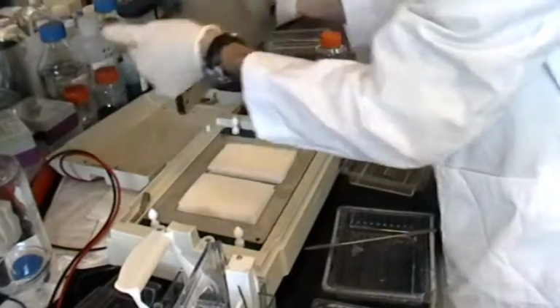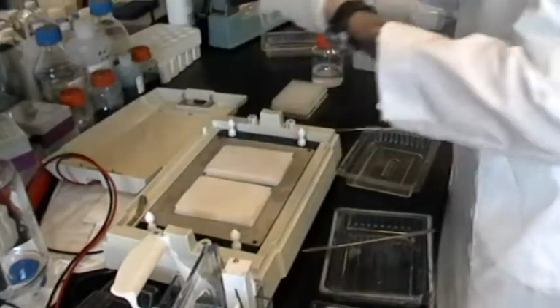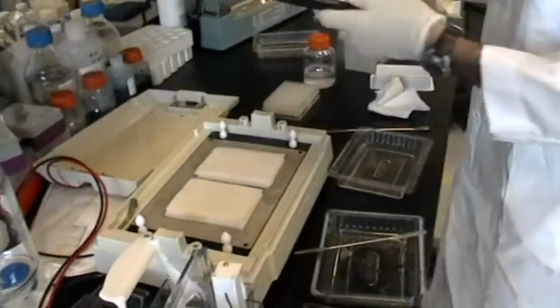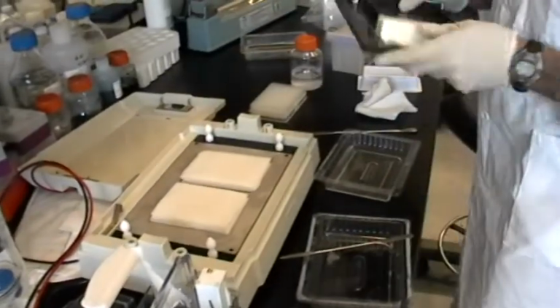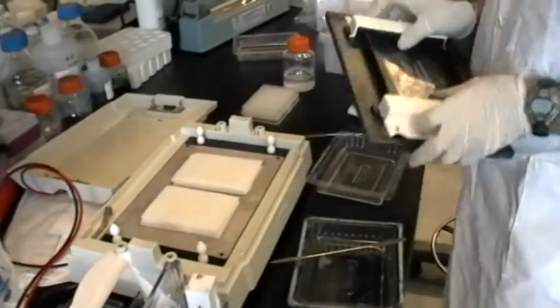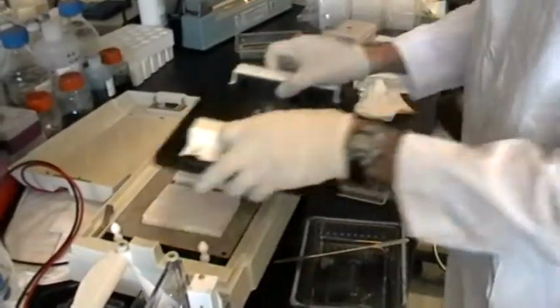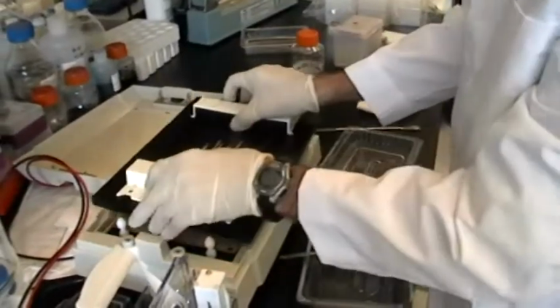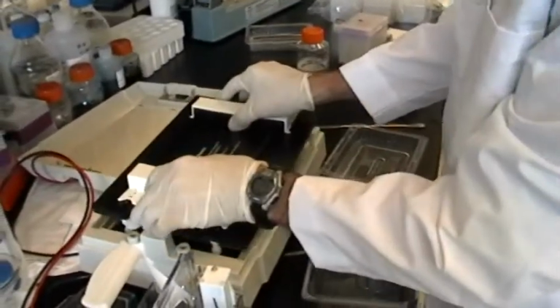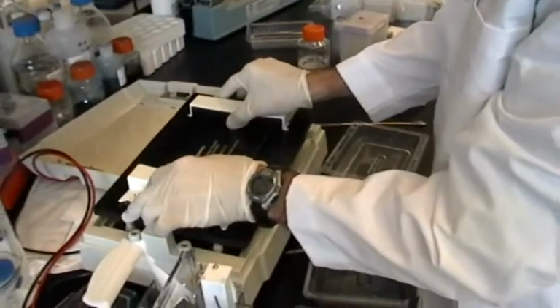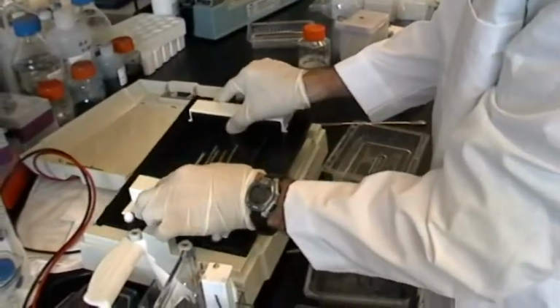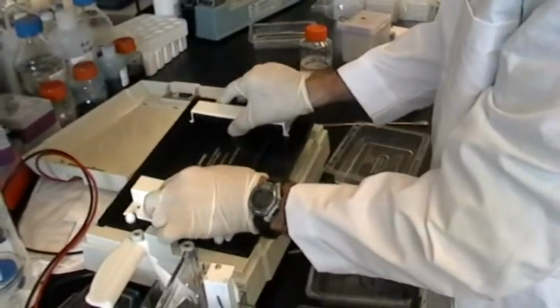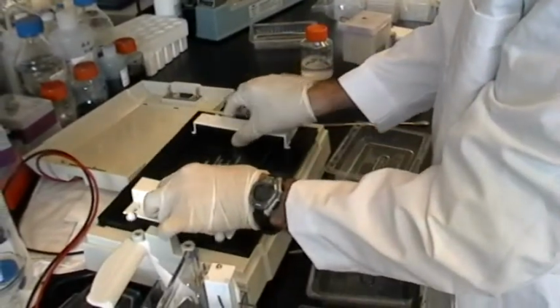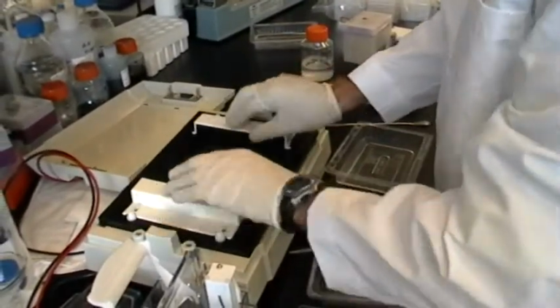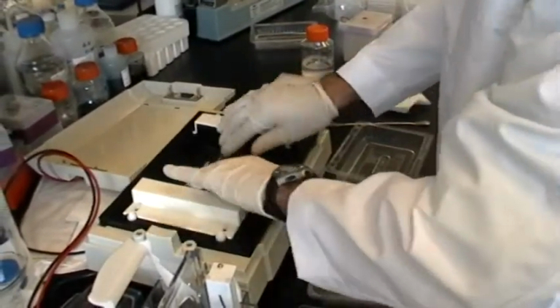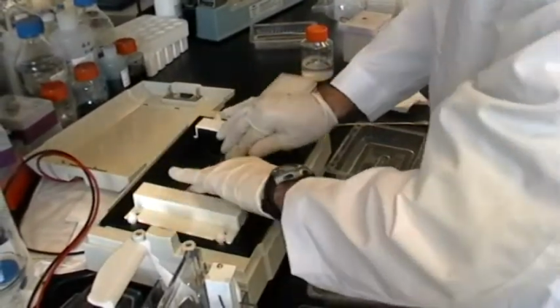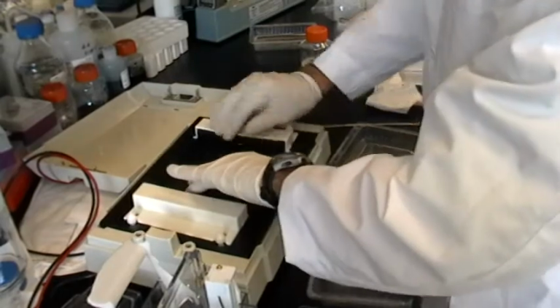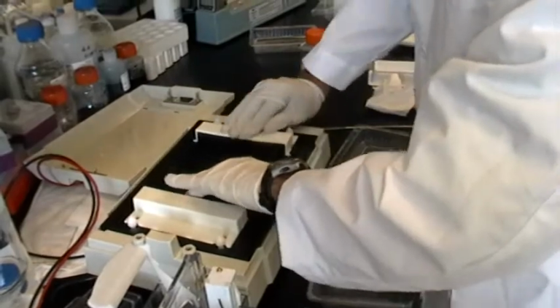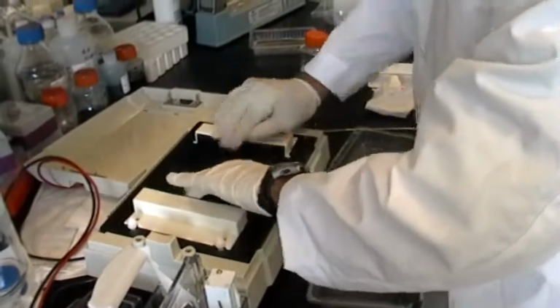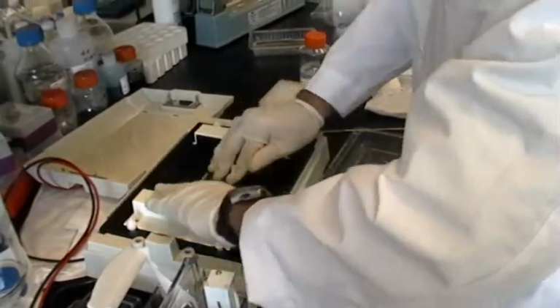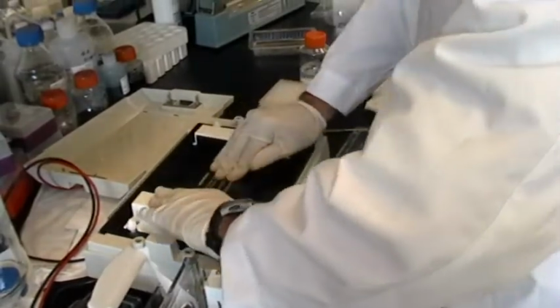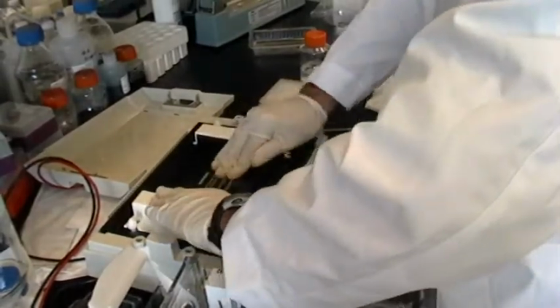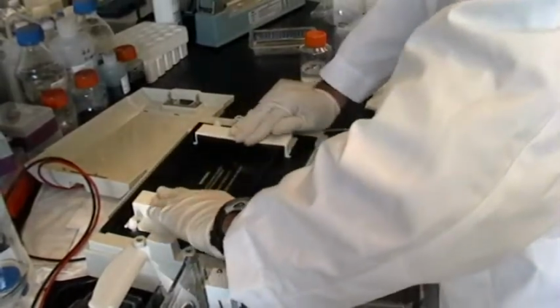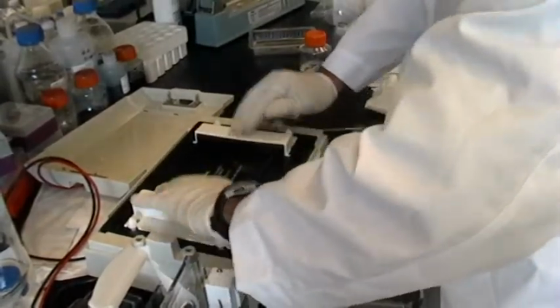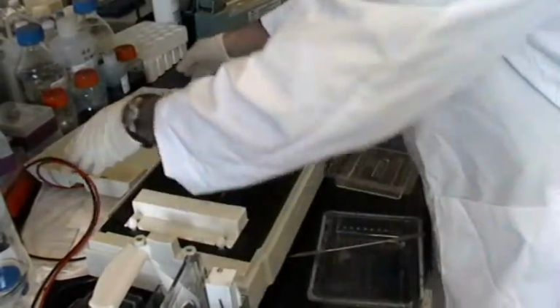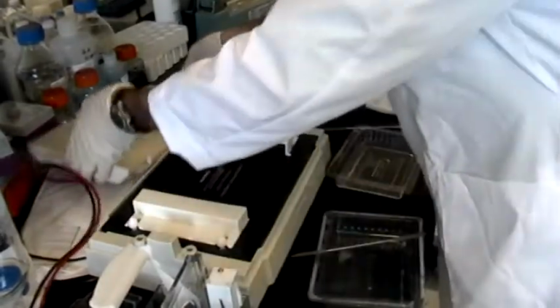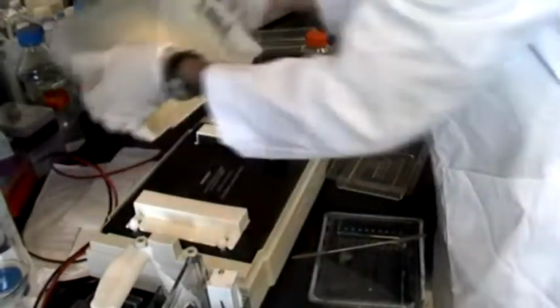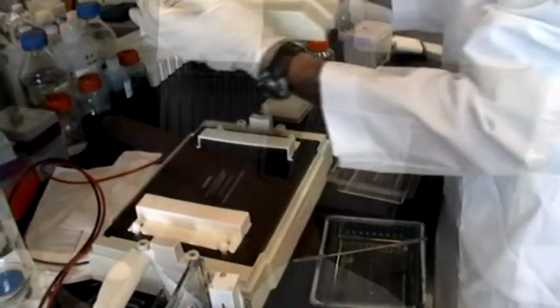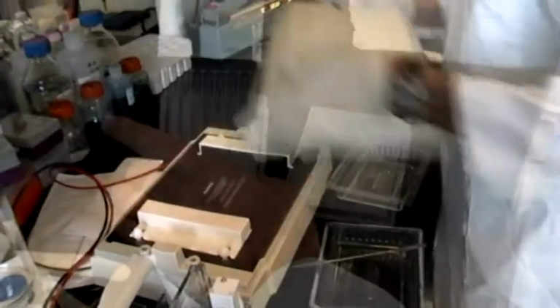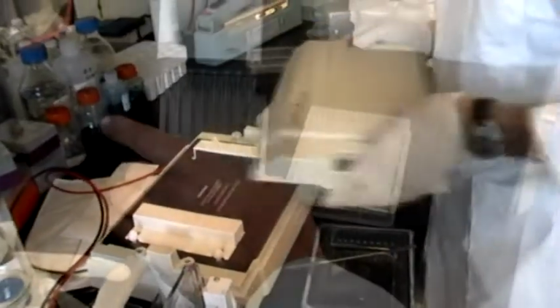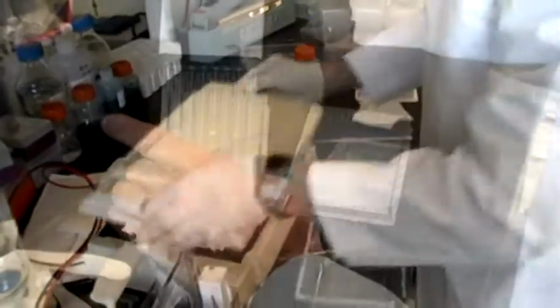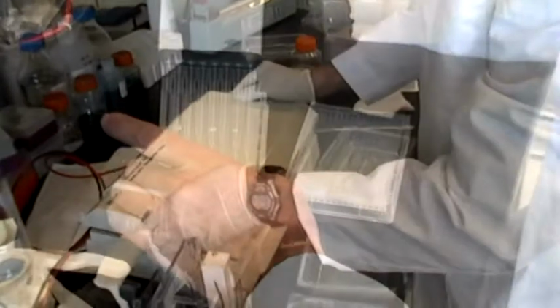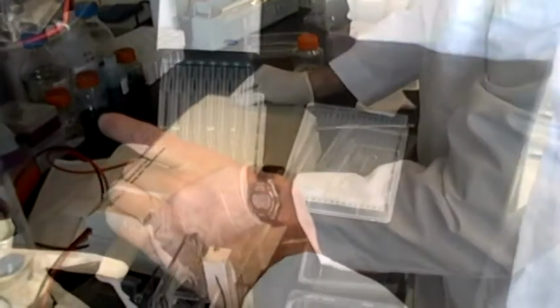Once the gel sandwiches are assembled, finish assembling the transblot apparatus and start the transfer, following the instructions for the current and time settings.